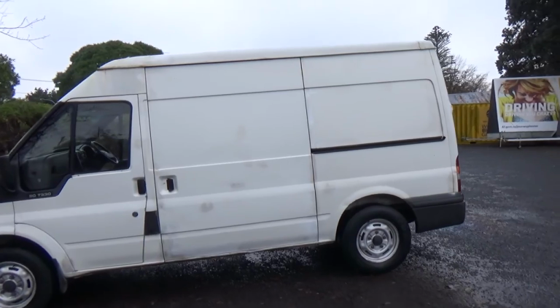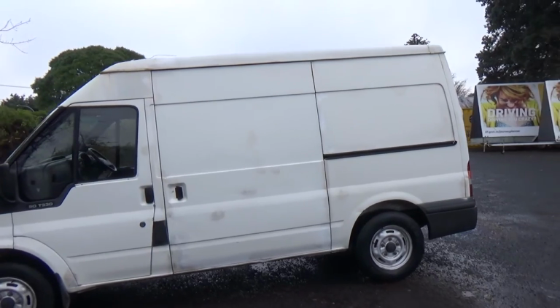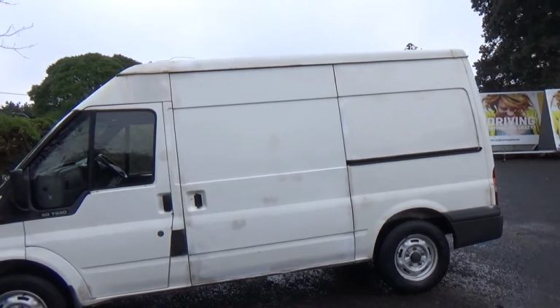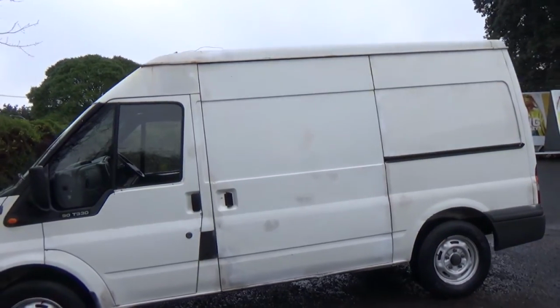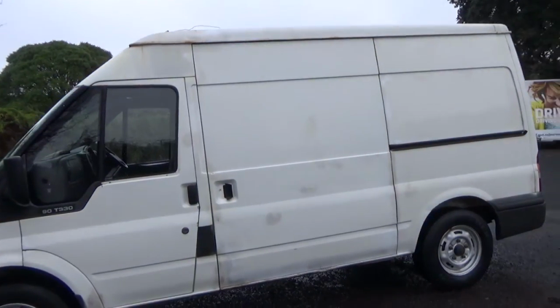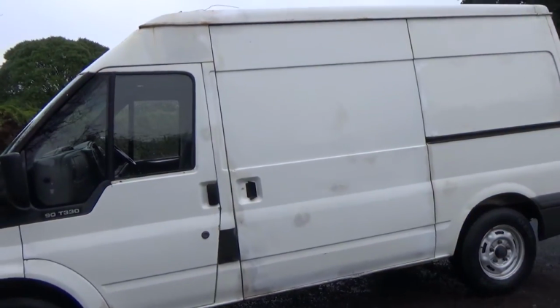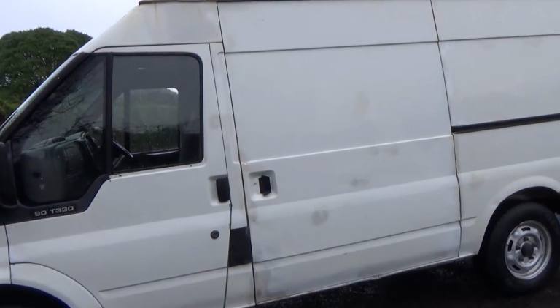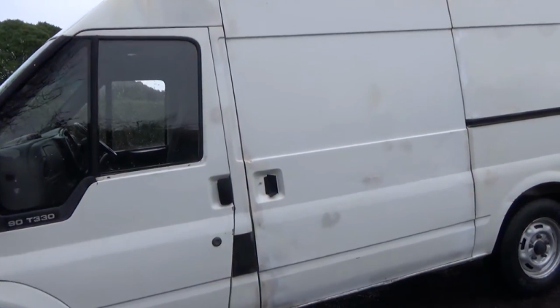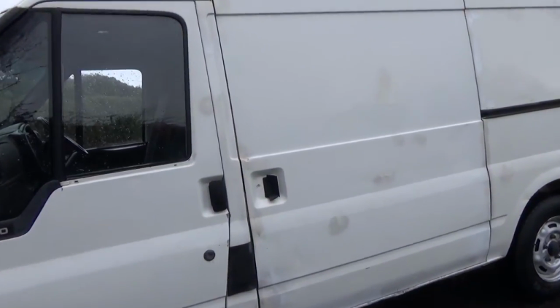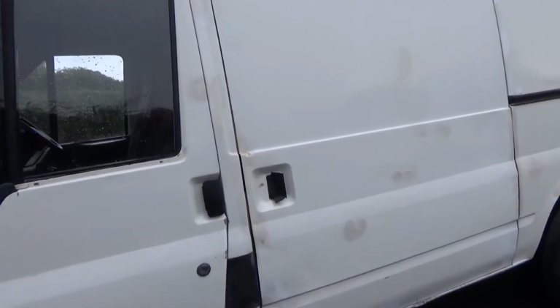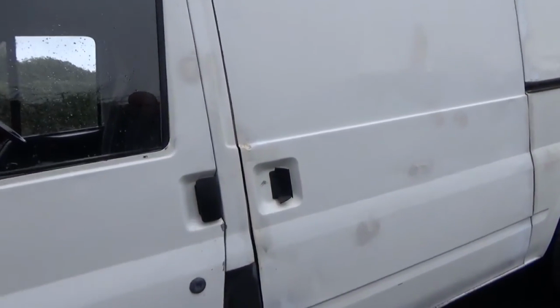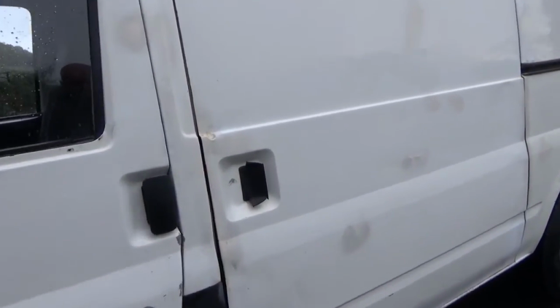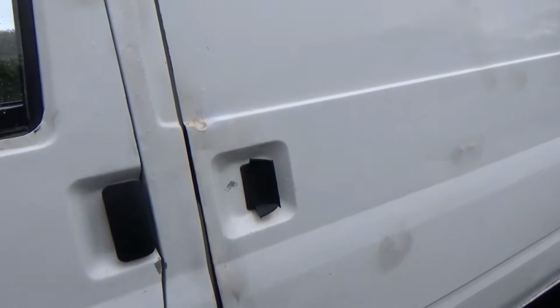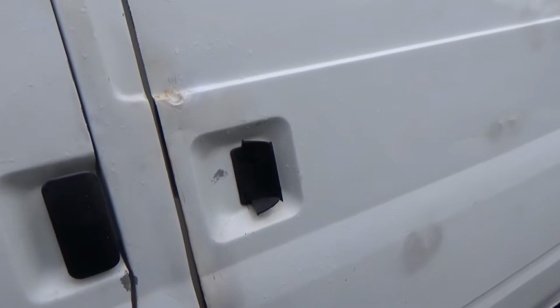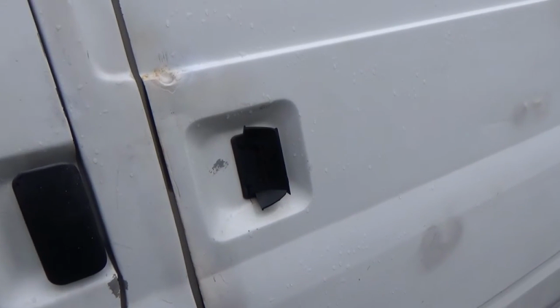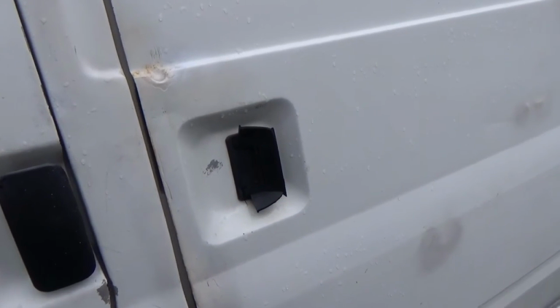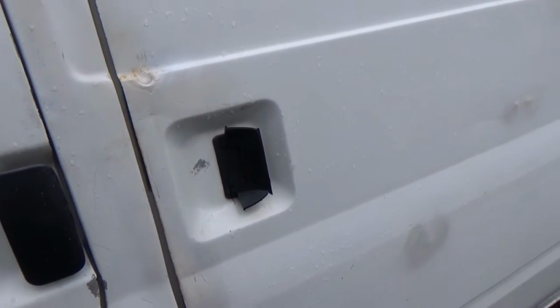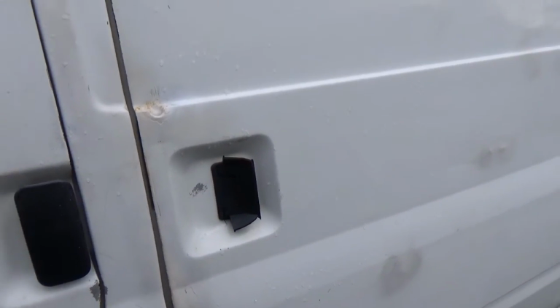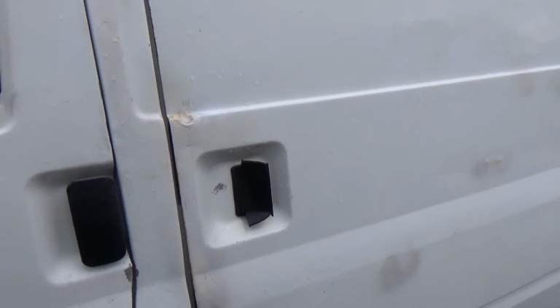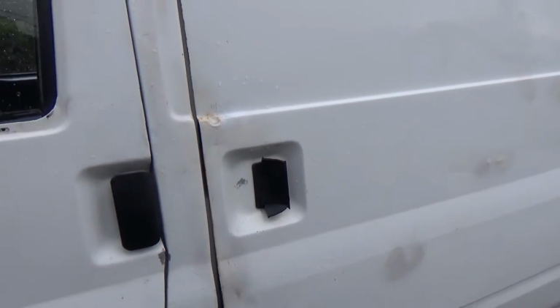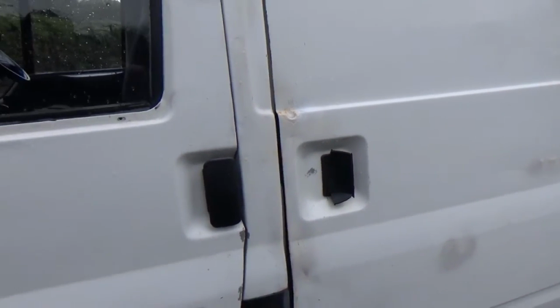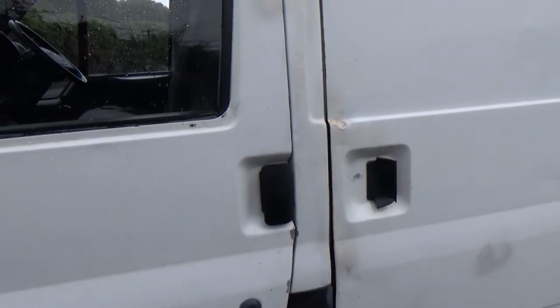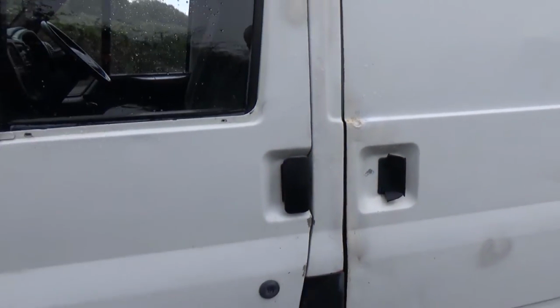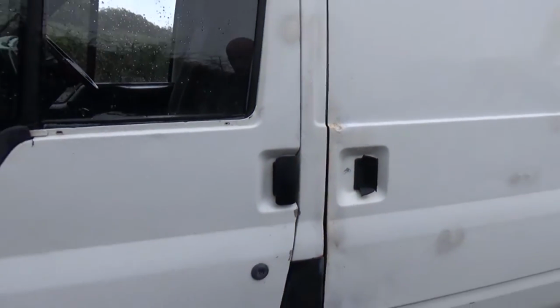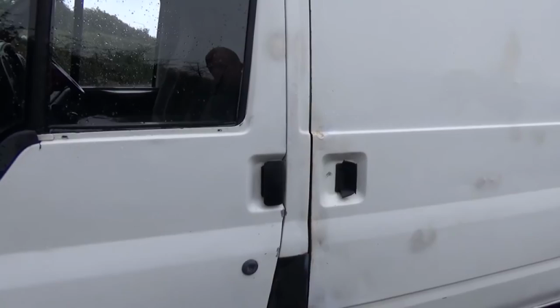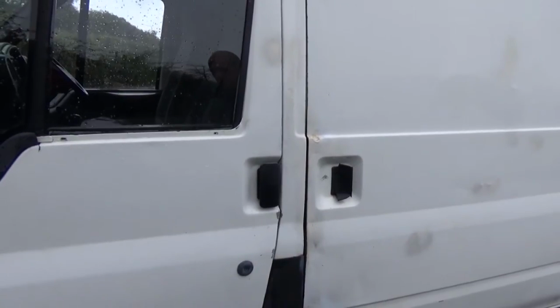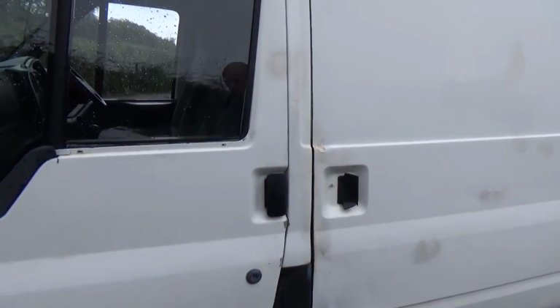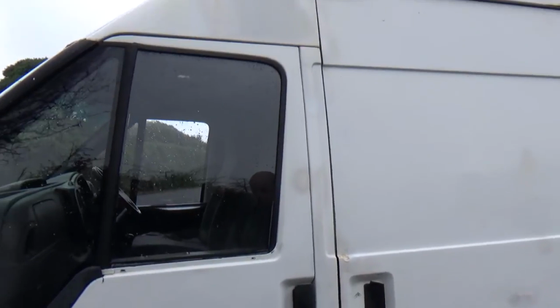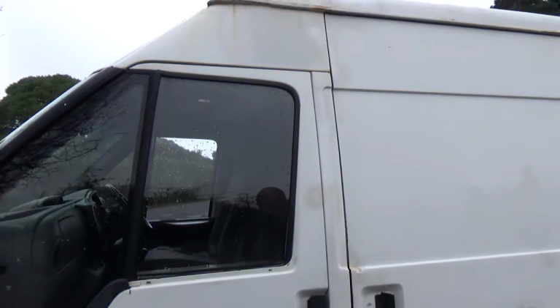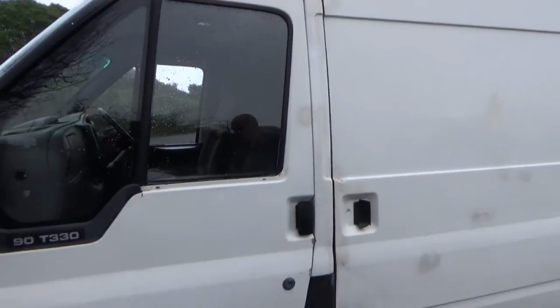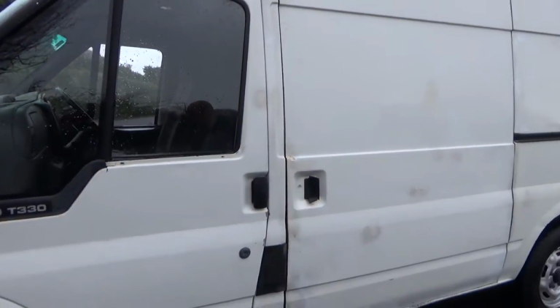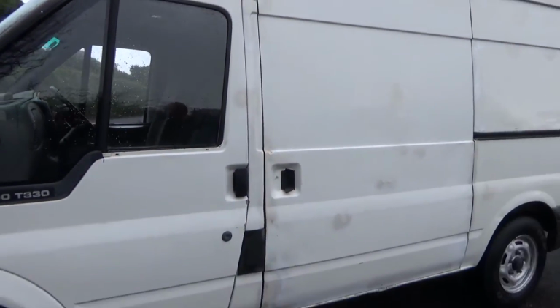Just want to point out that the rear slider handle here is broken, so you can open it from the inside. Also this front left door doesn't appear to open from the outside but will open from the inside.